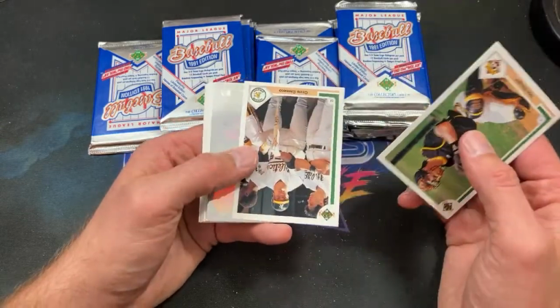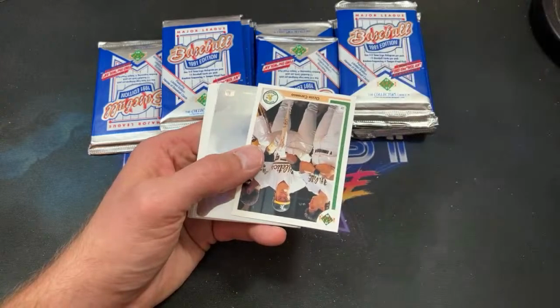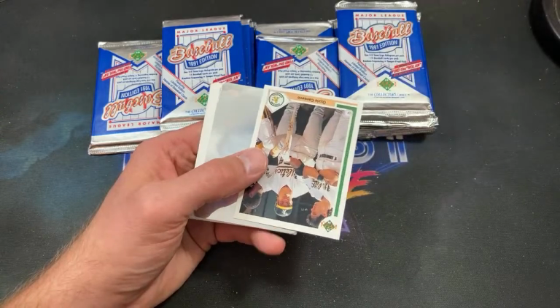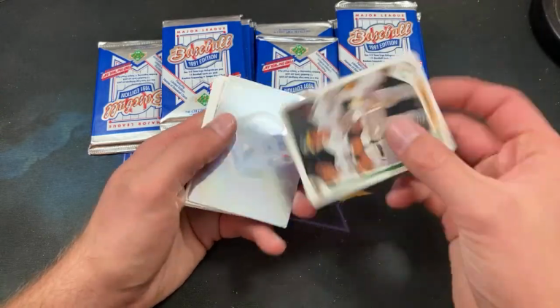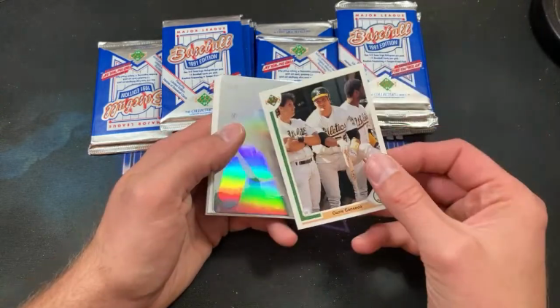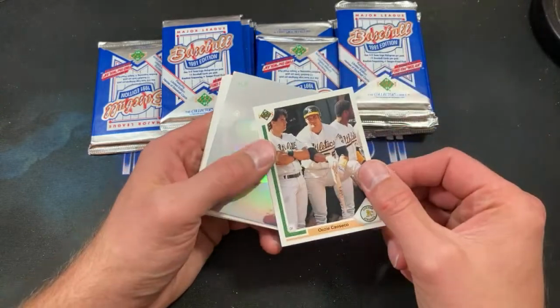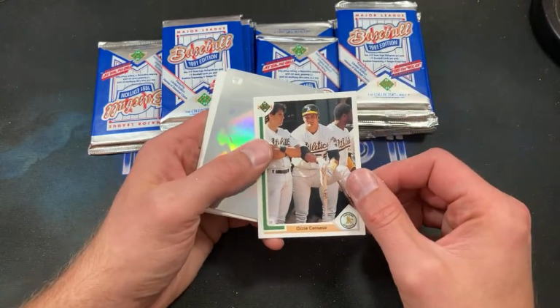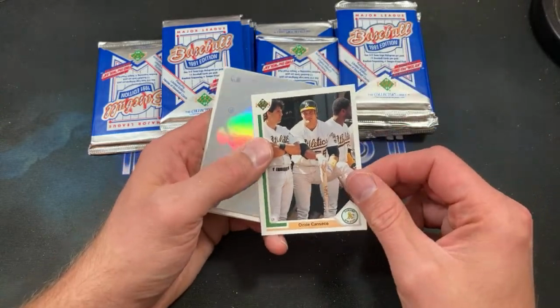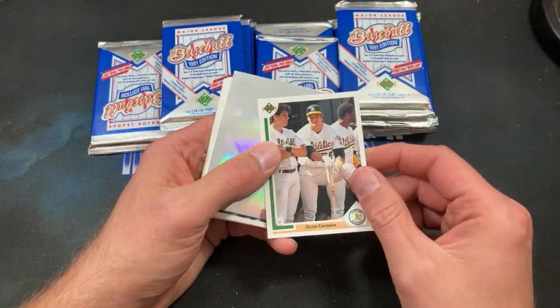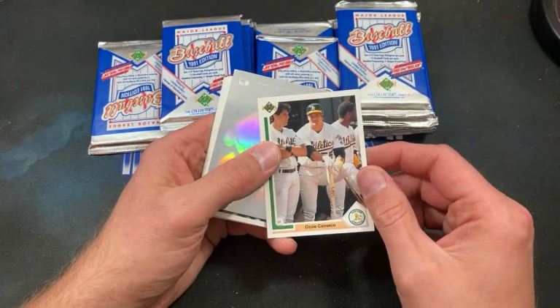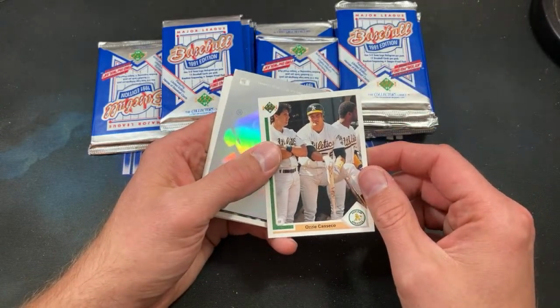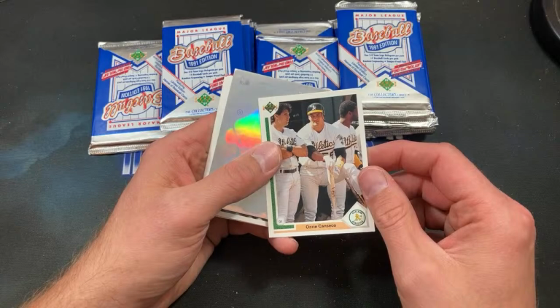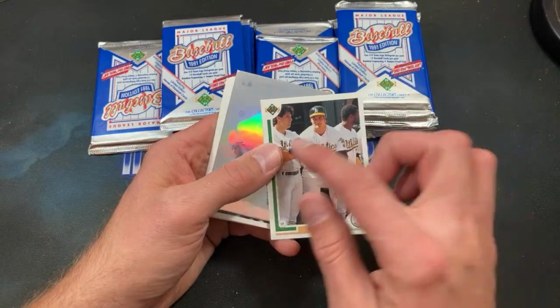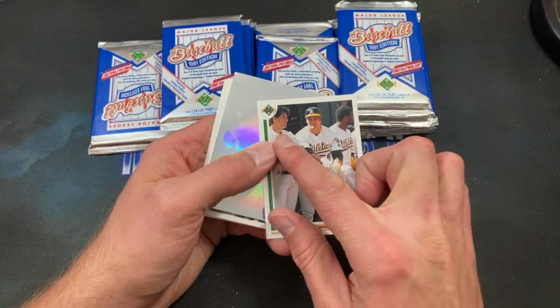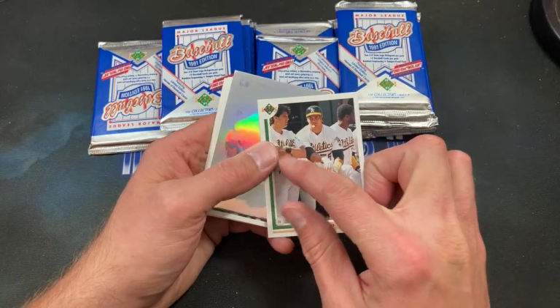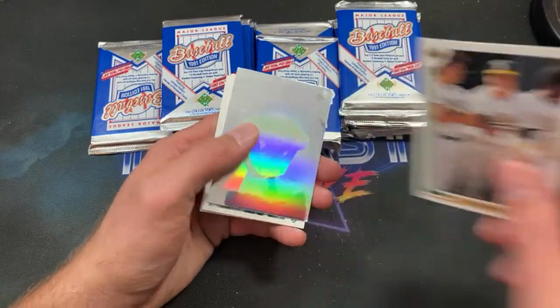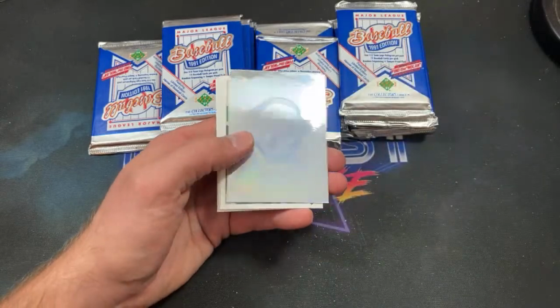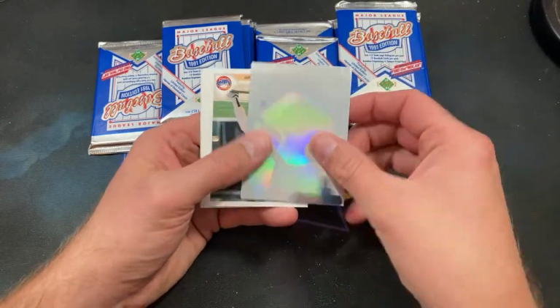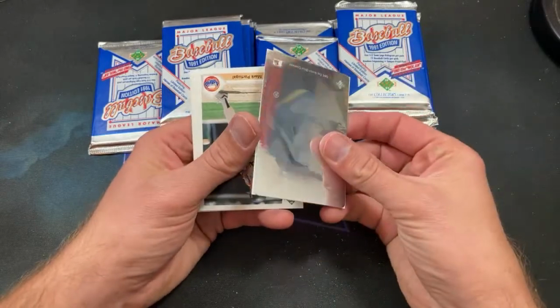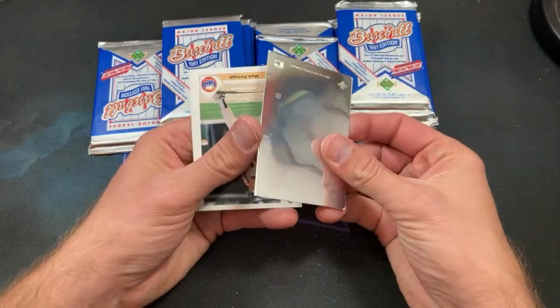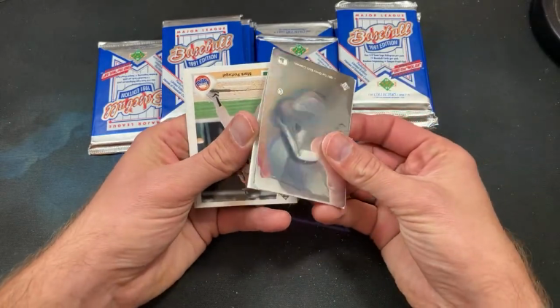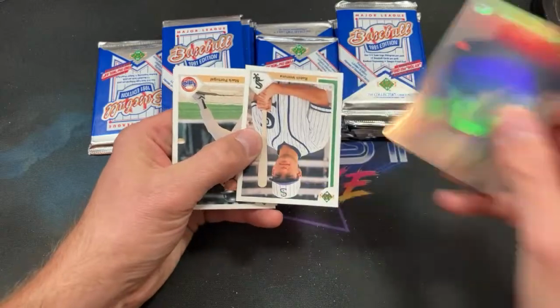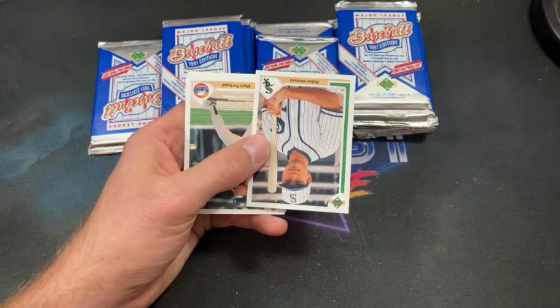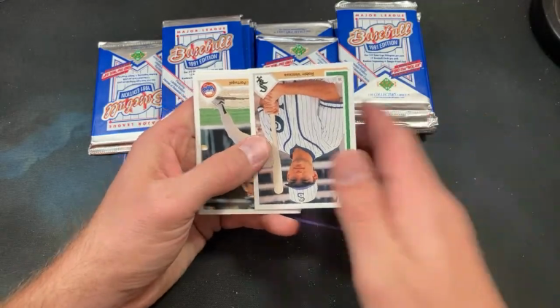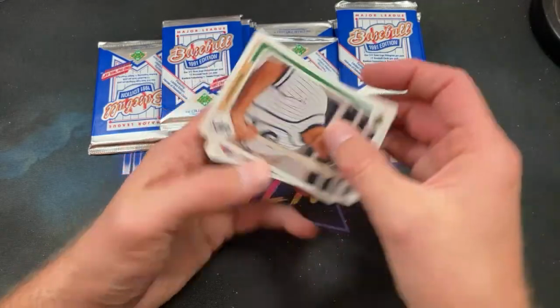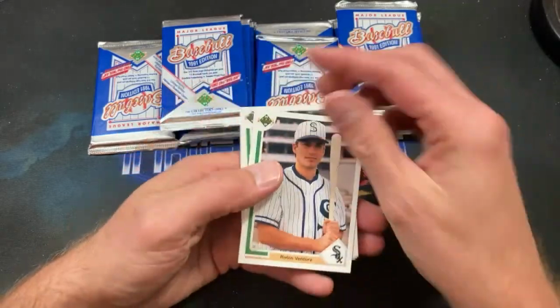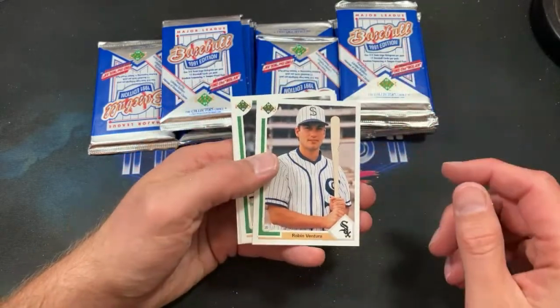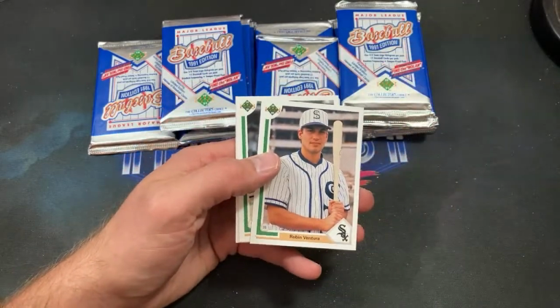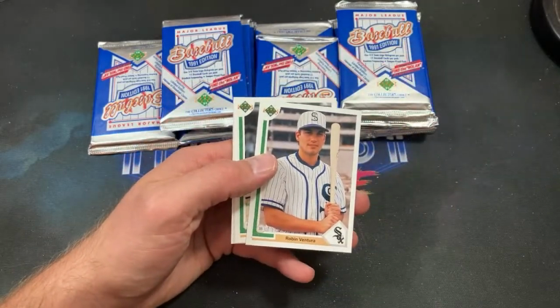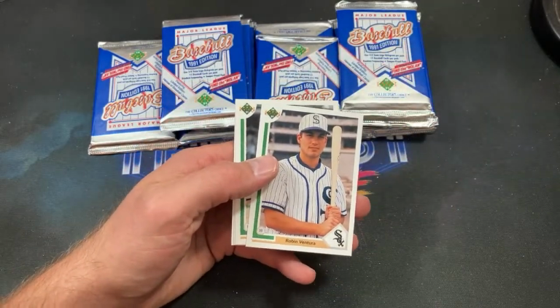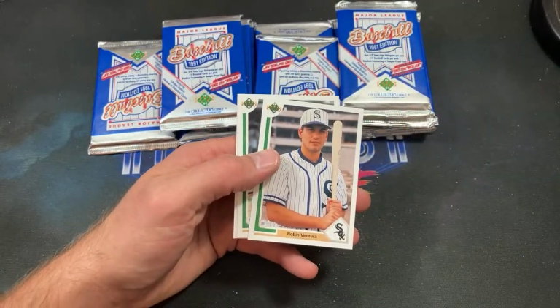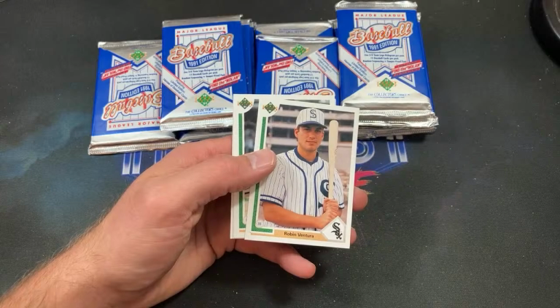Ozzie Canseco — very overshadowed by his older brother, who is also featured in this card. There'd probably be another $100 flea market card honestly. Looking forward to seeing some of those — hopefully I'll get out to some places this weekend, although it's not supposed to be too nice weather.